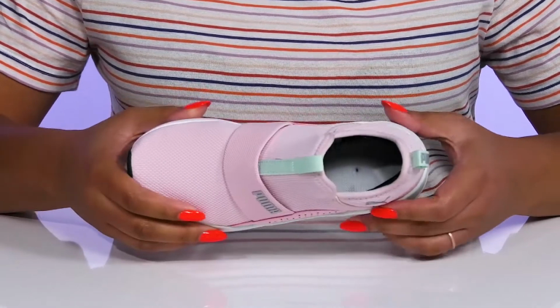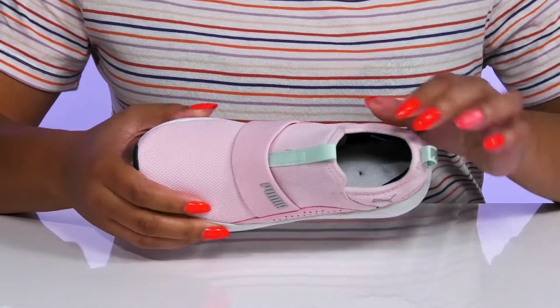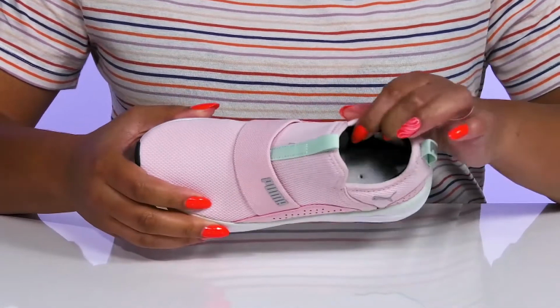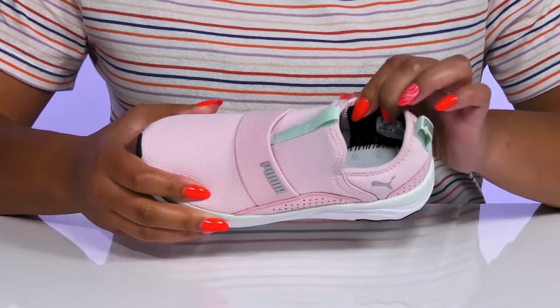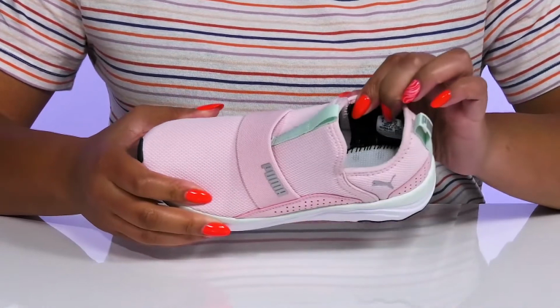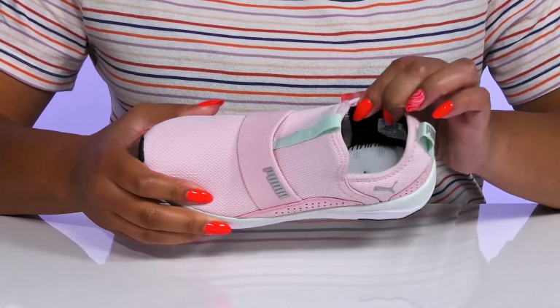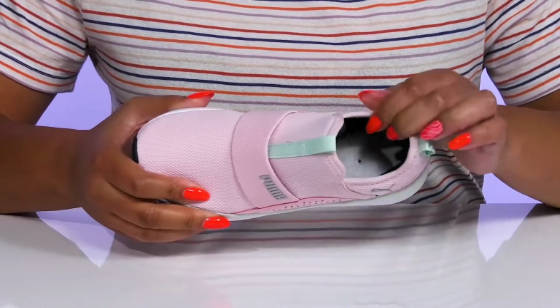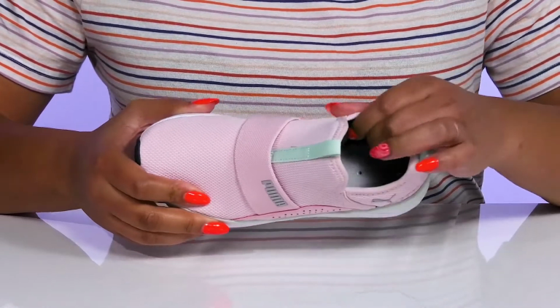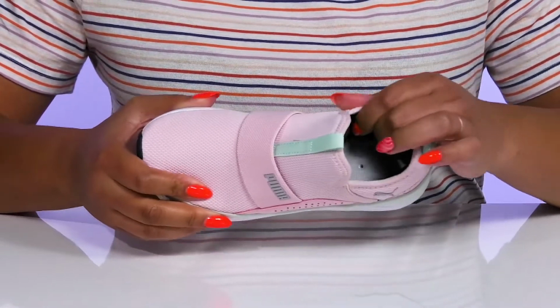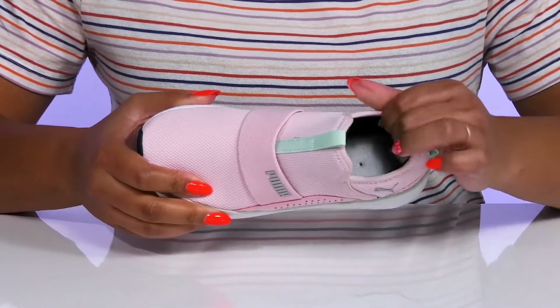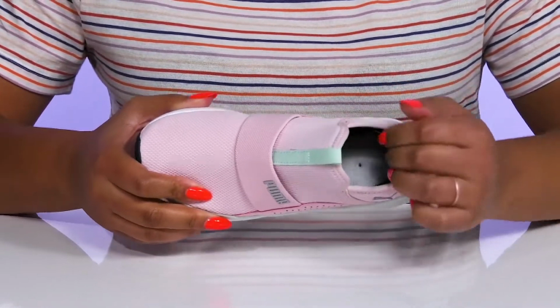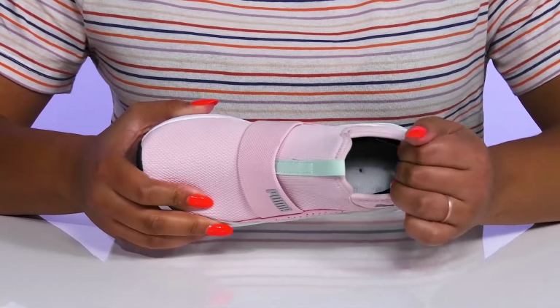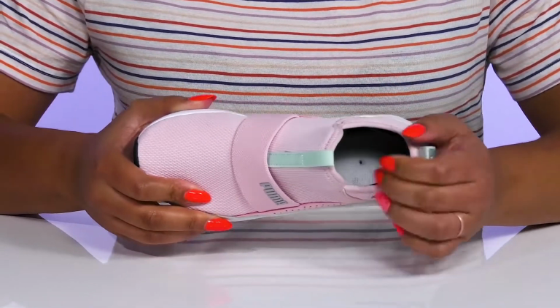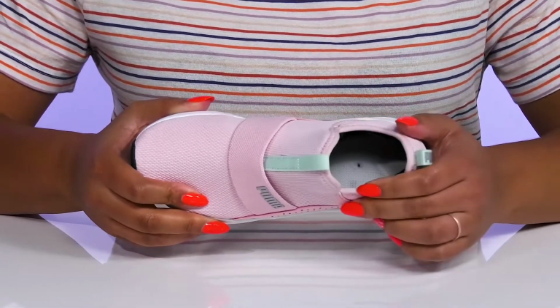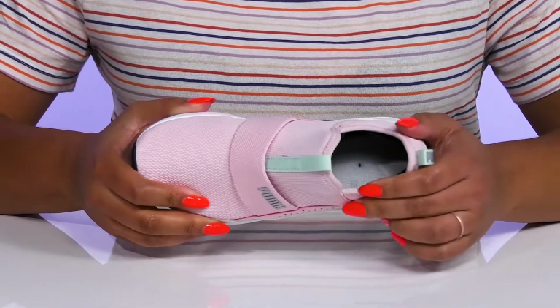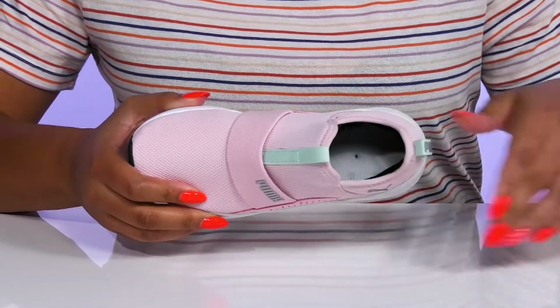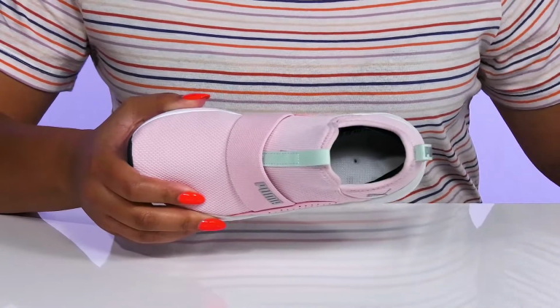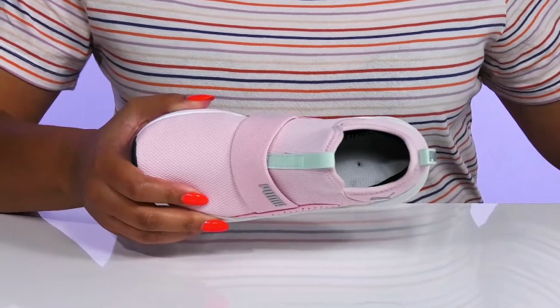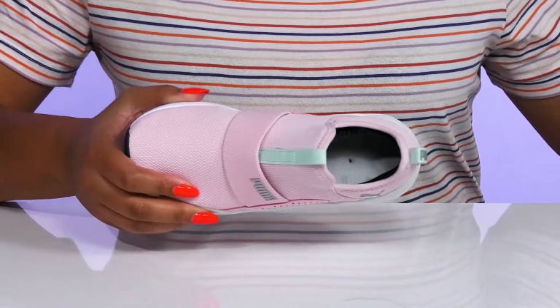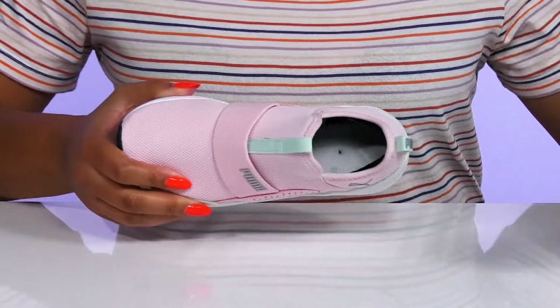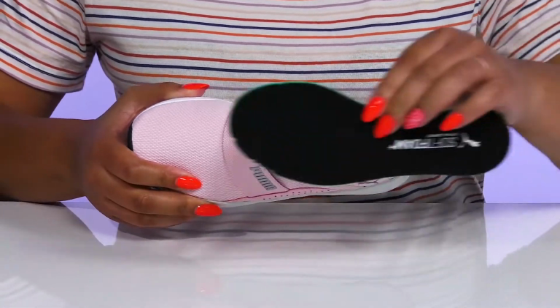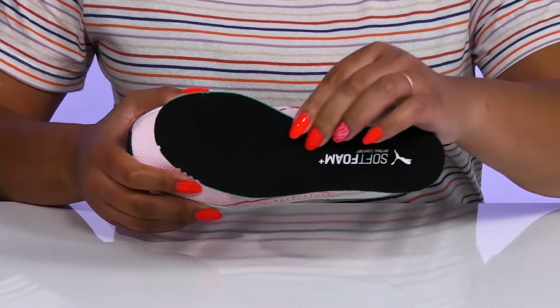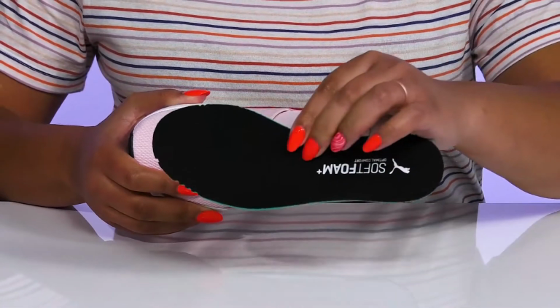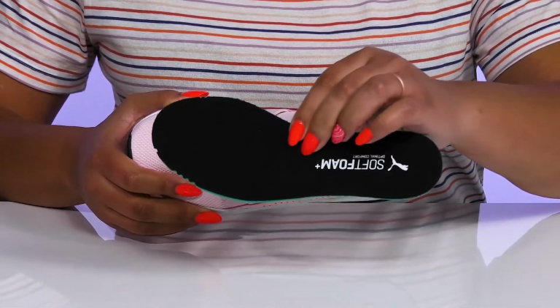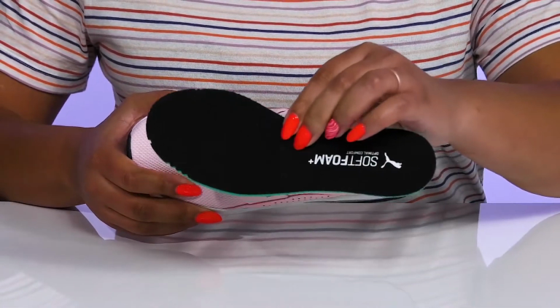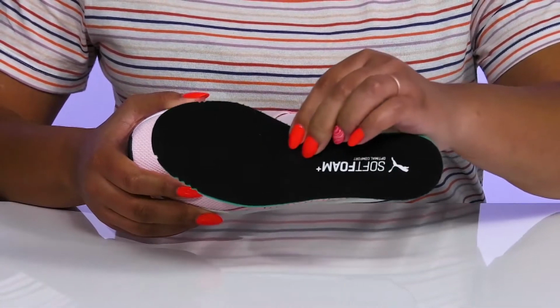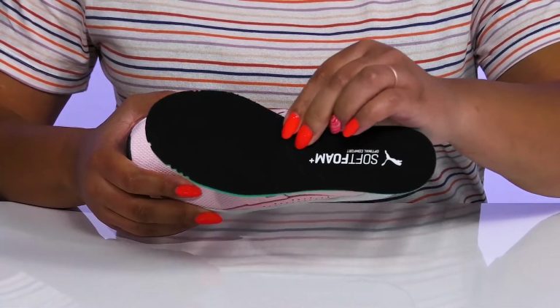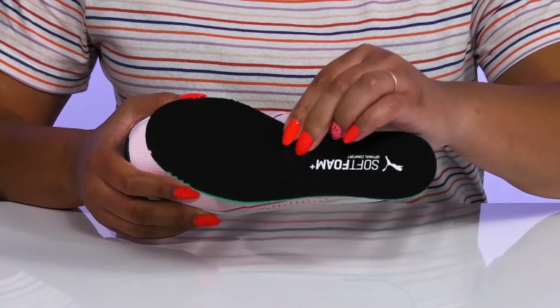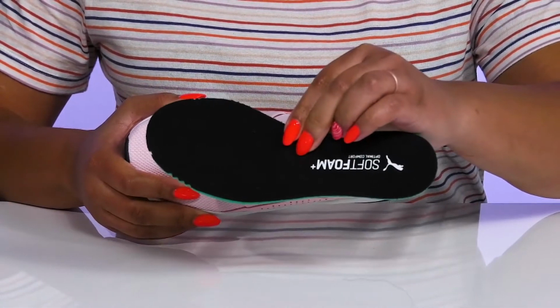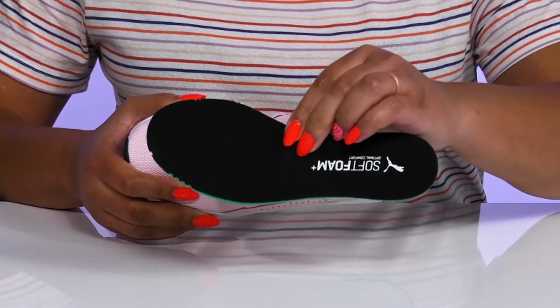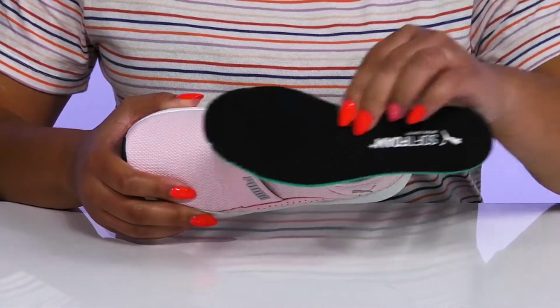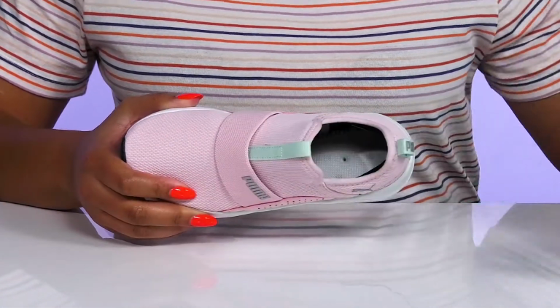Inside, there is a textile lining with padding around the collar to give their ankle support, and a removable soft foam footbed that is cushioned to keep them comfortable all day.